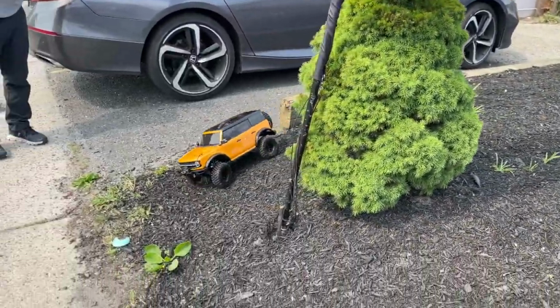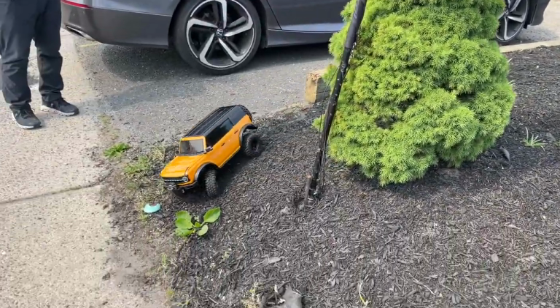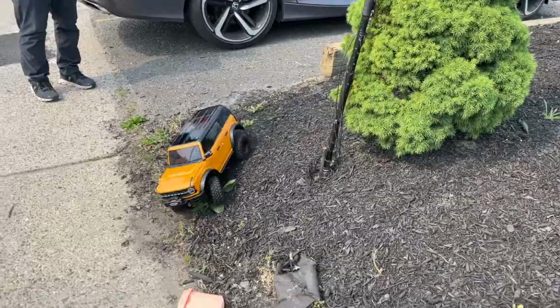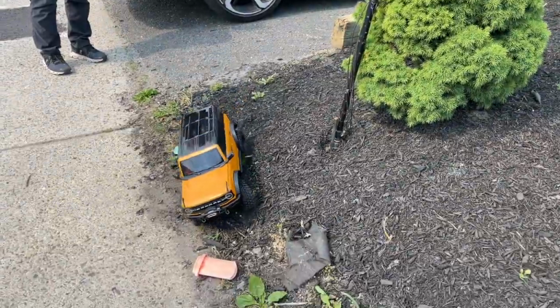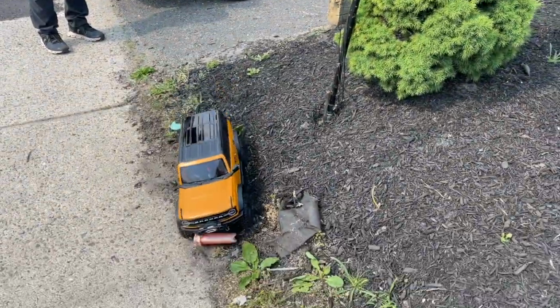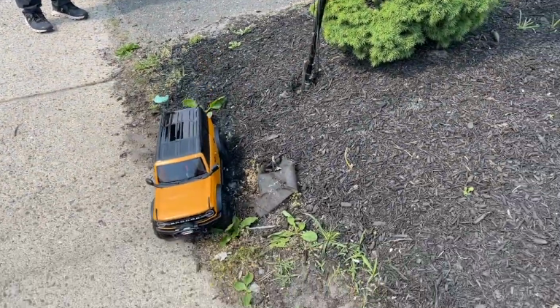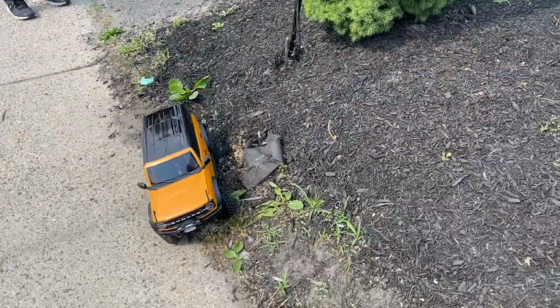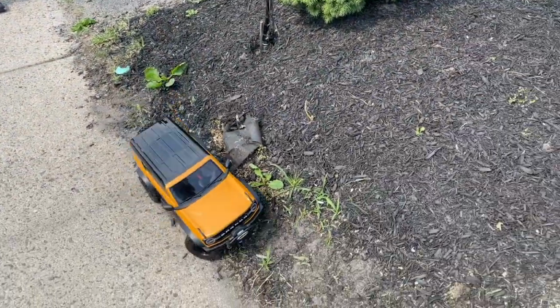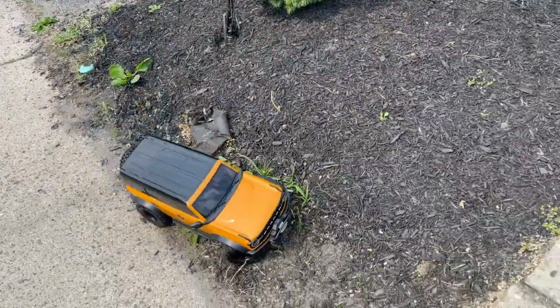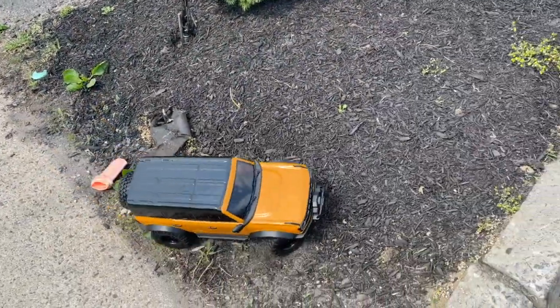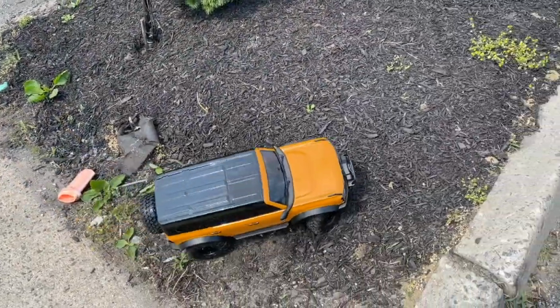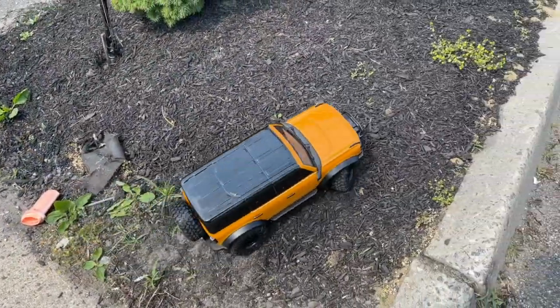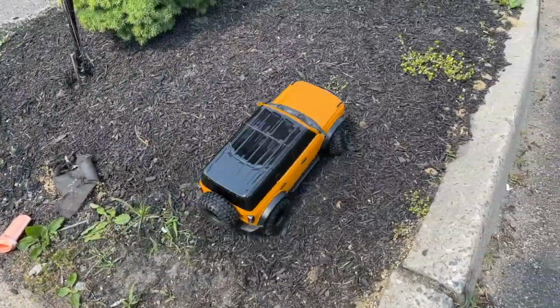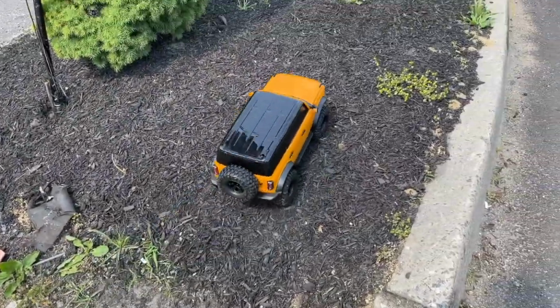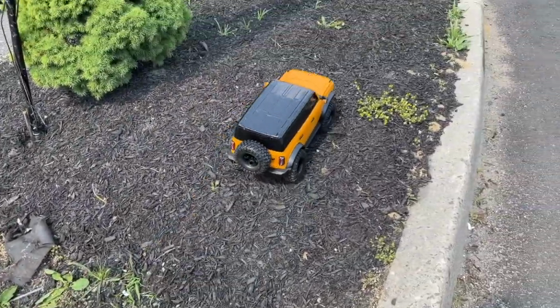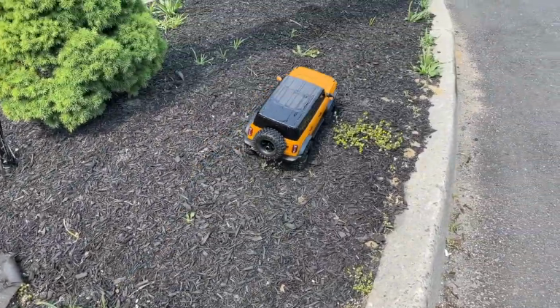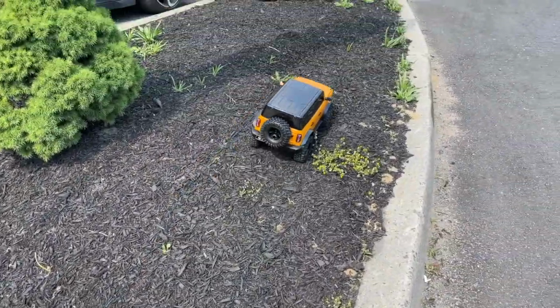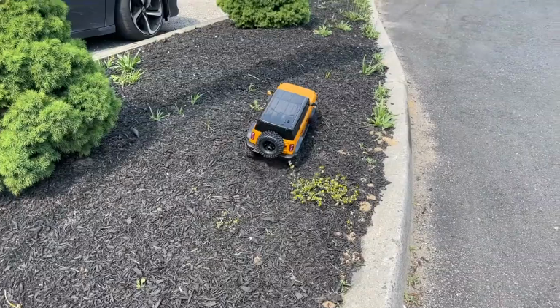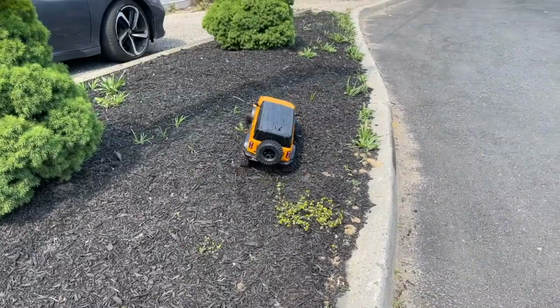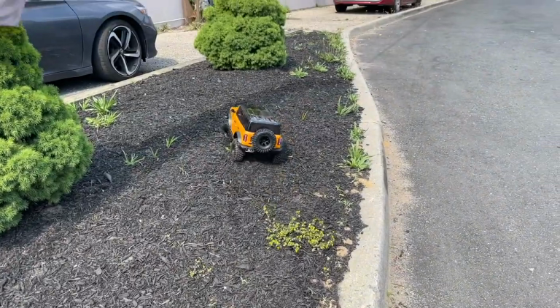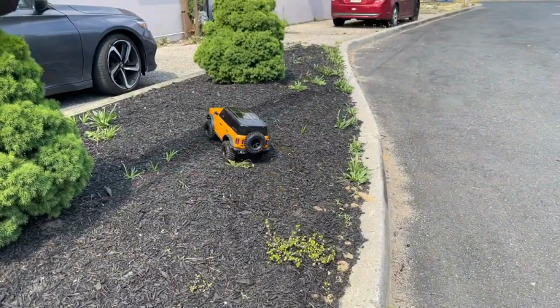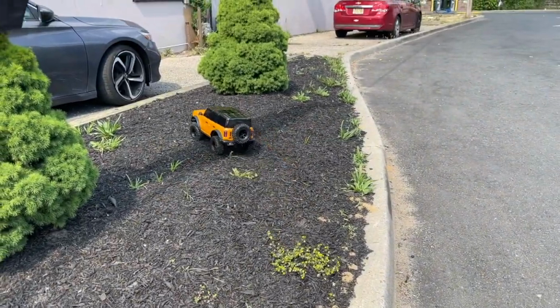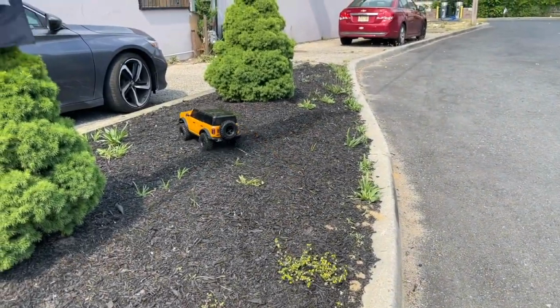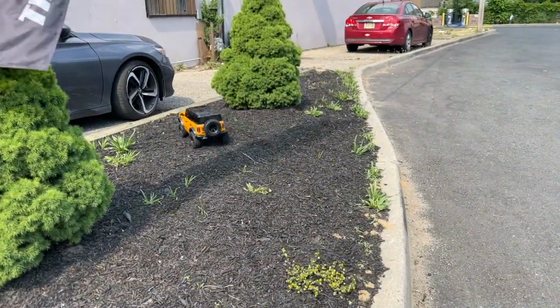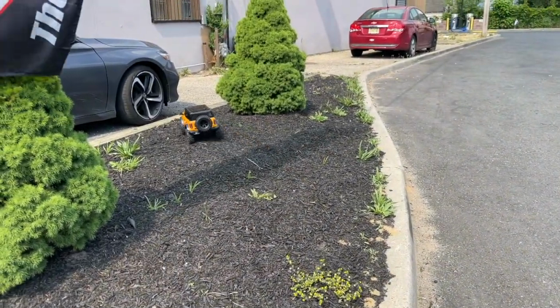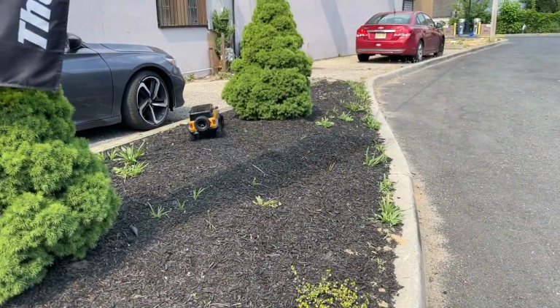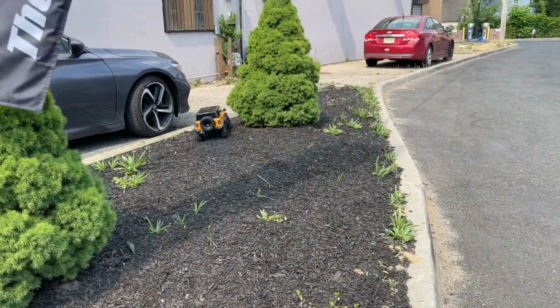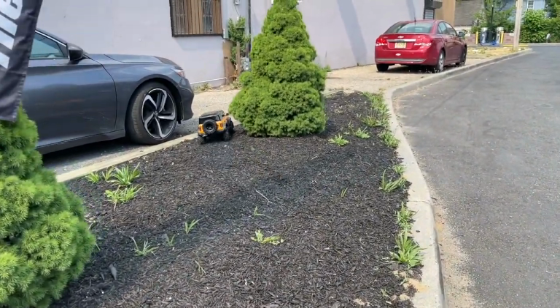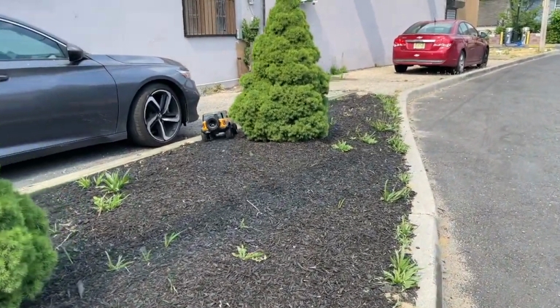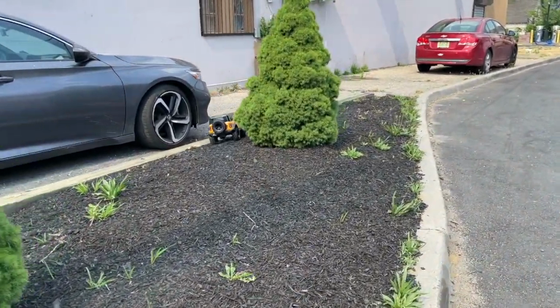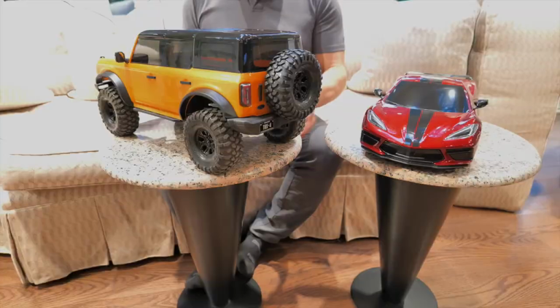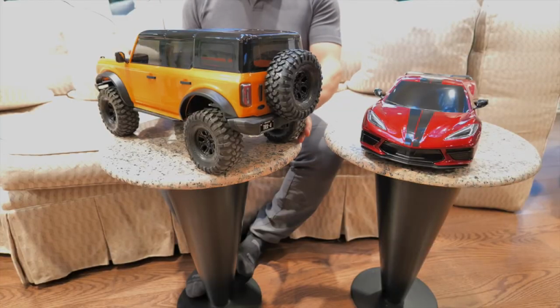We're going to do a review on that winch. They're also coming out with a very fancy LED light system with brakes, blinkers, and all kinds of features like that — and we're going to be doing a review on that as well.